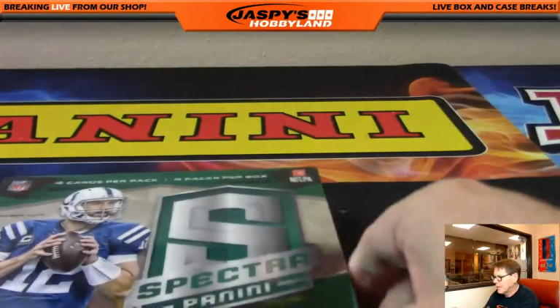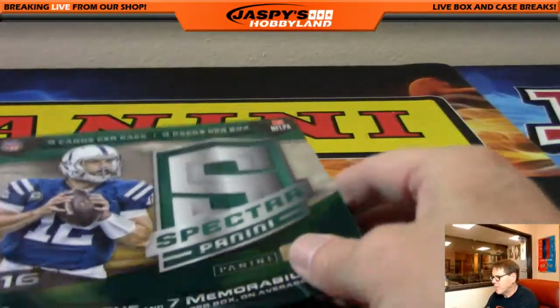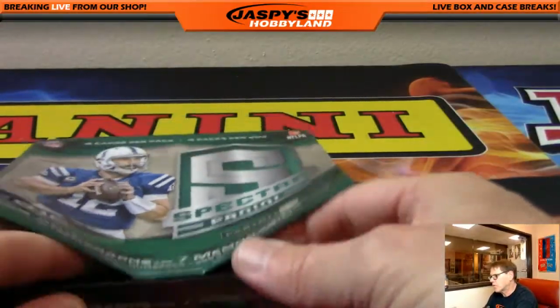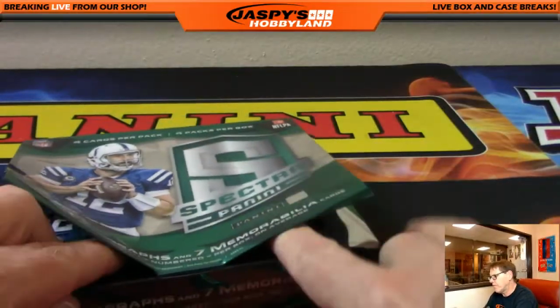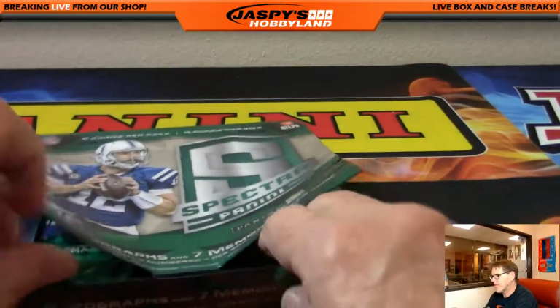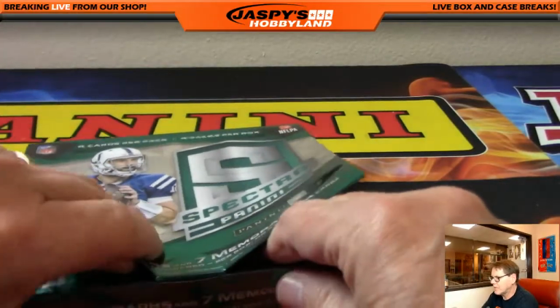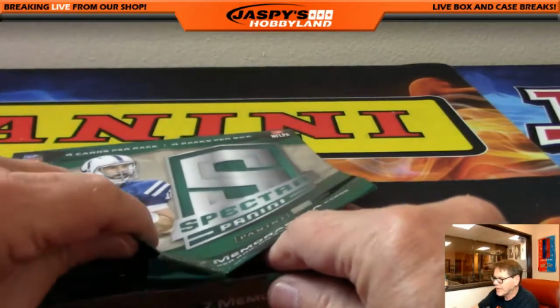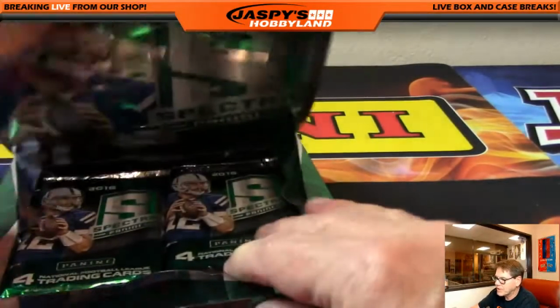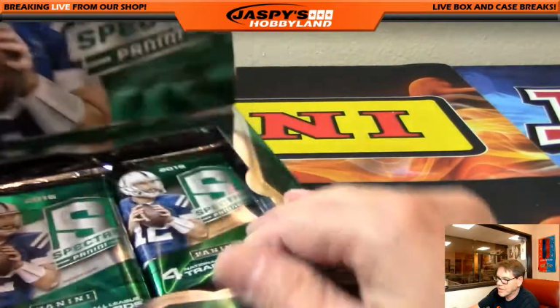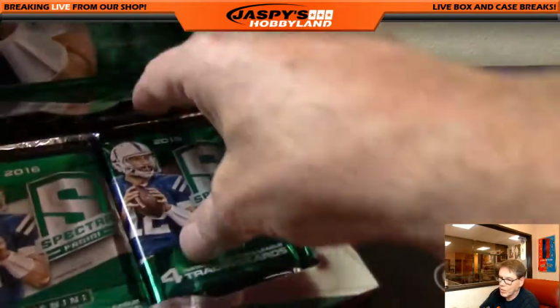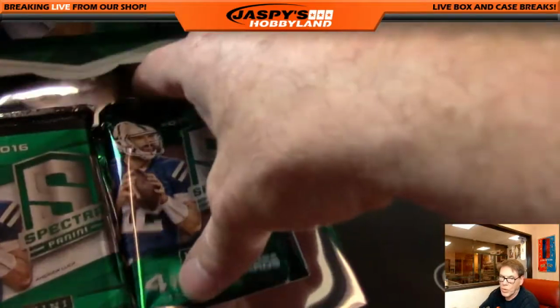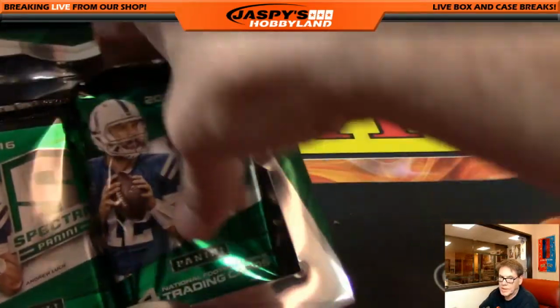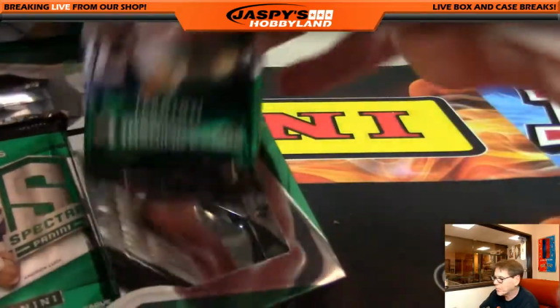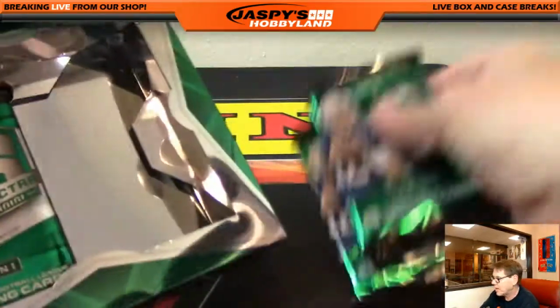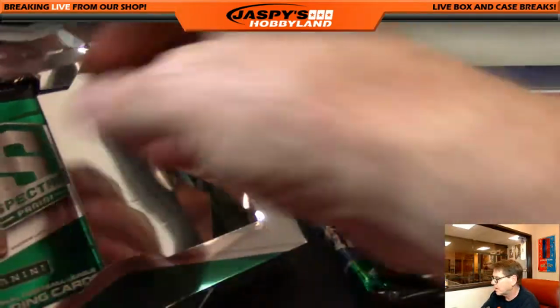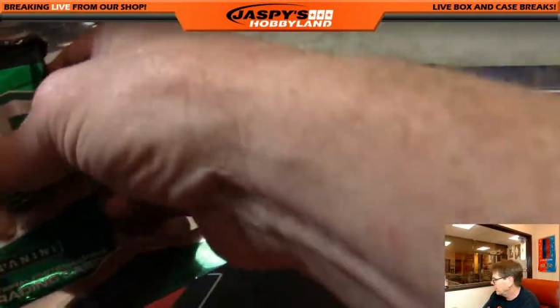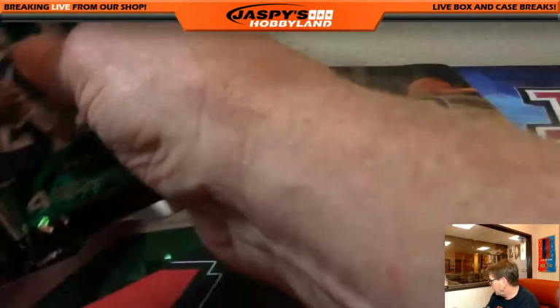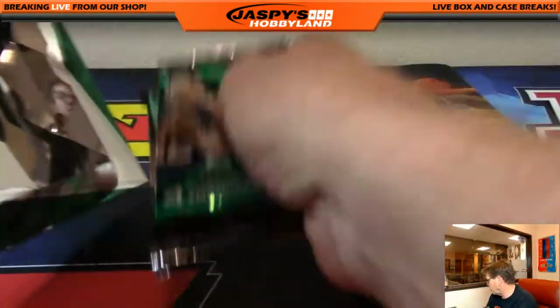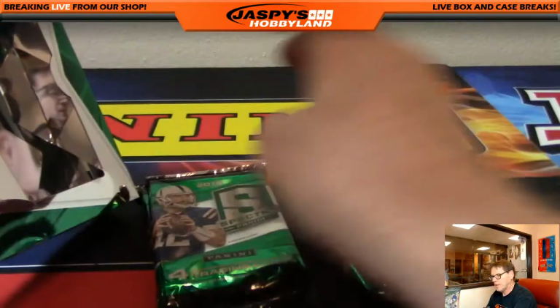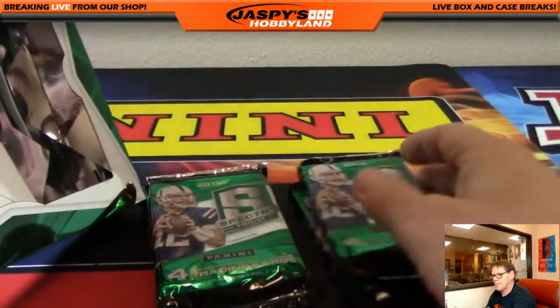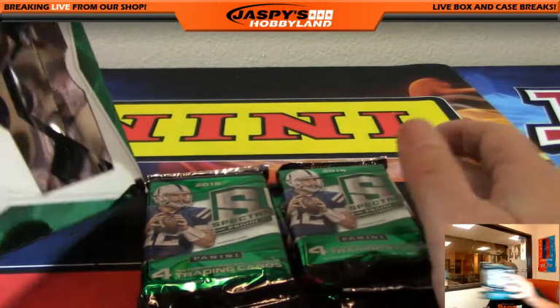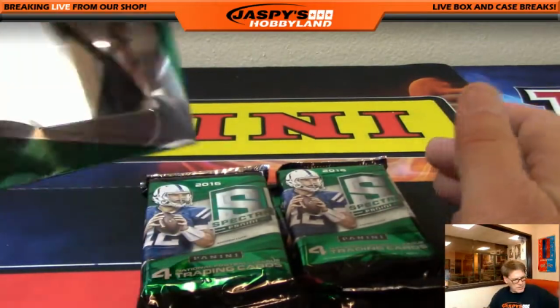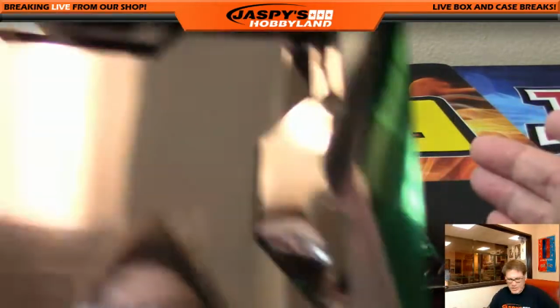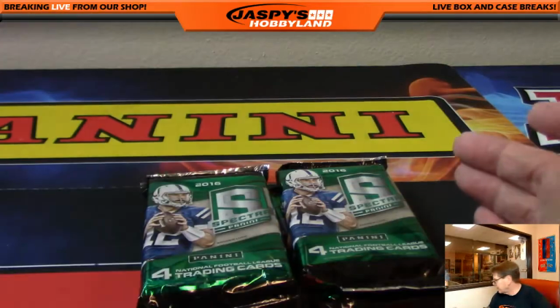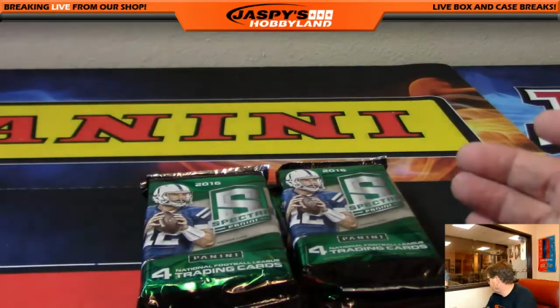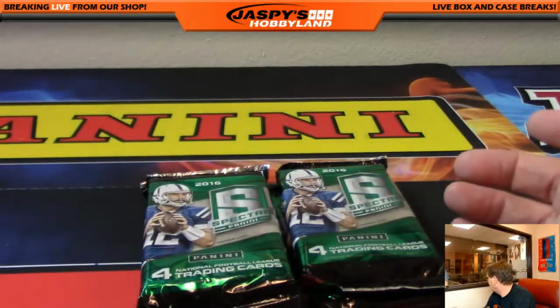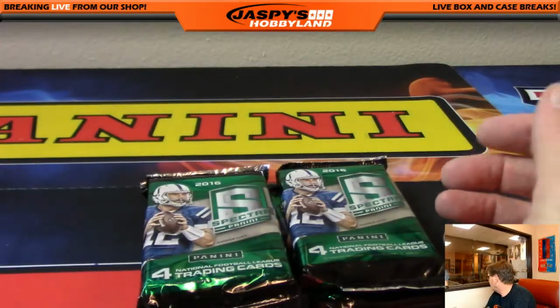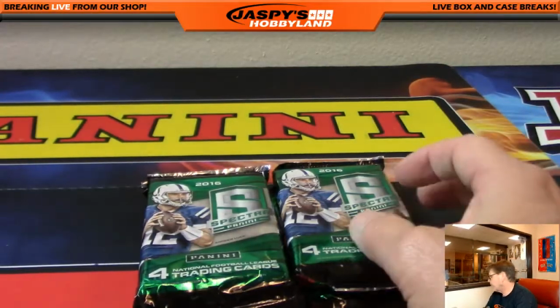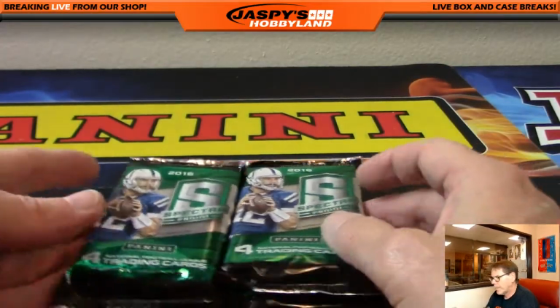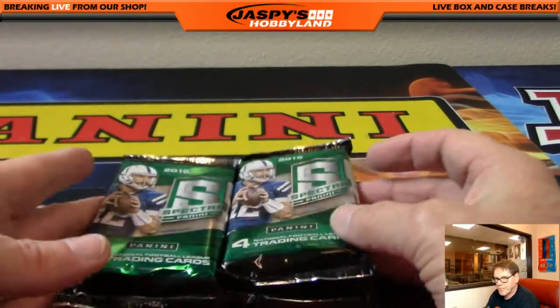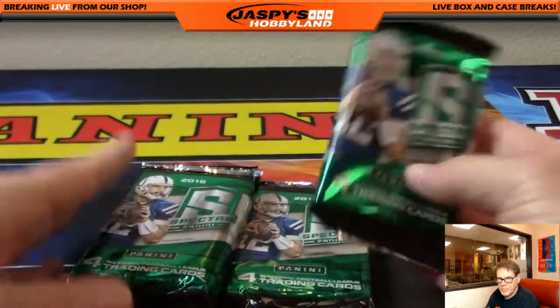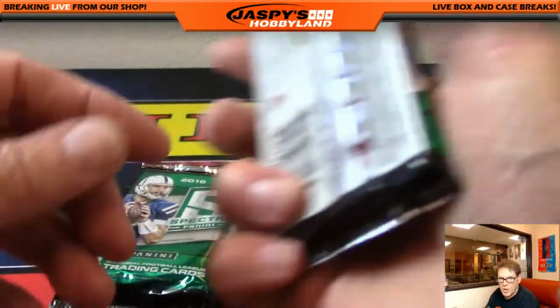Last box. Good luck, folks, if you haven't already. We've gotten some nice cards out of here — a 101, a Dak Prescott auto. Nice cards.